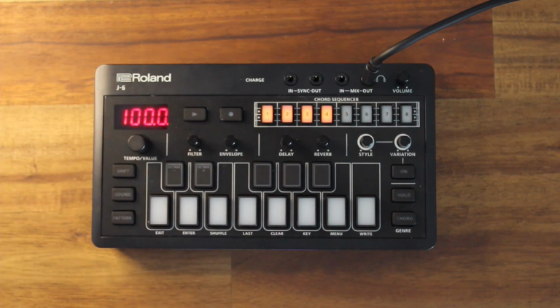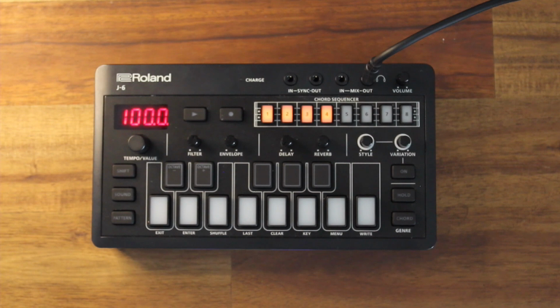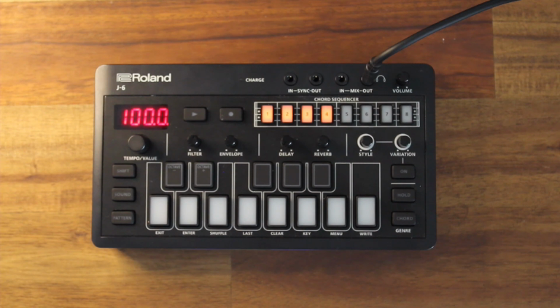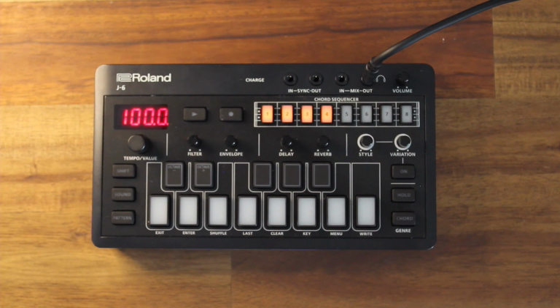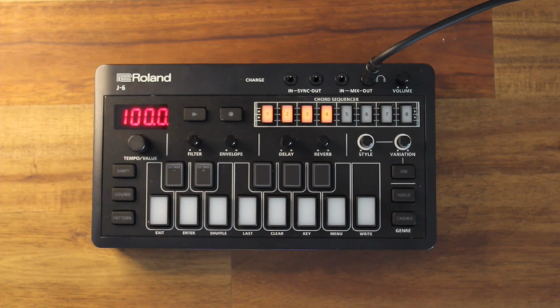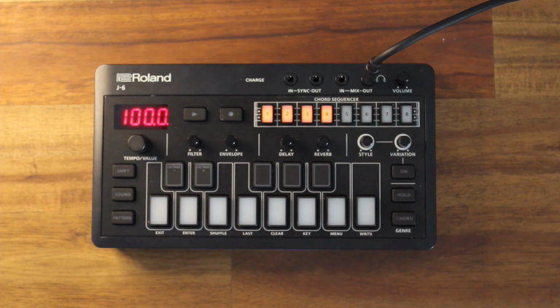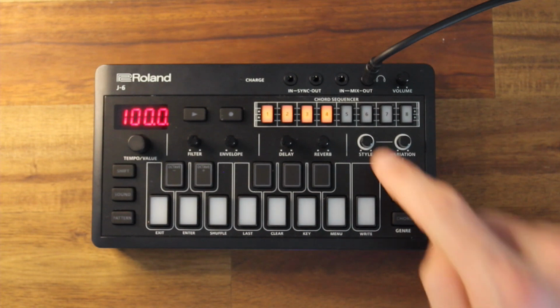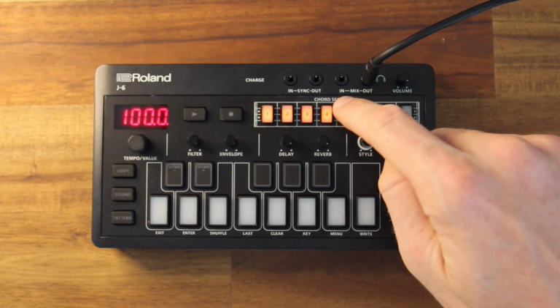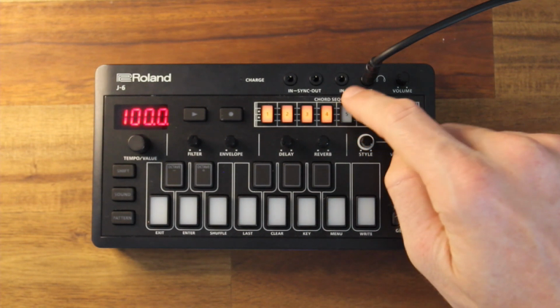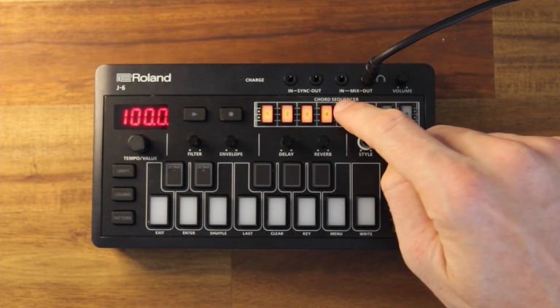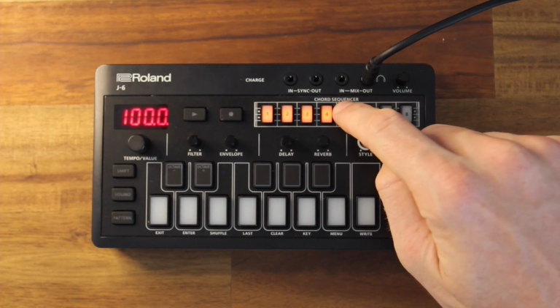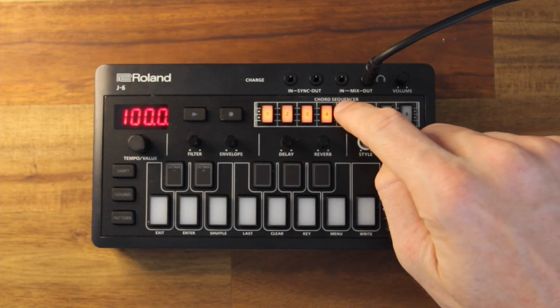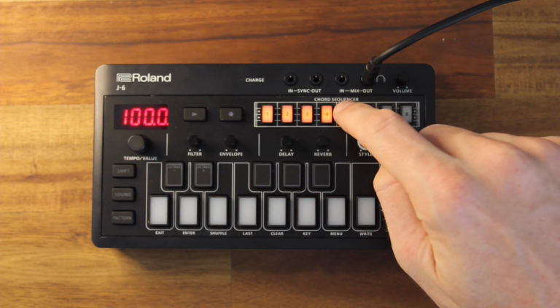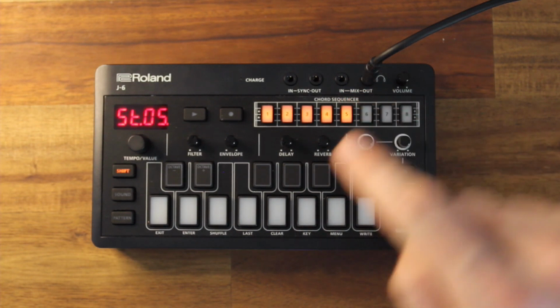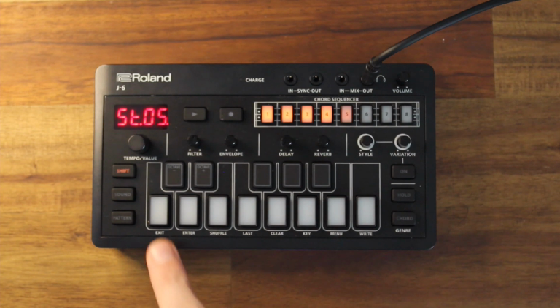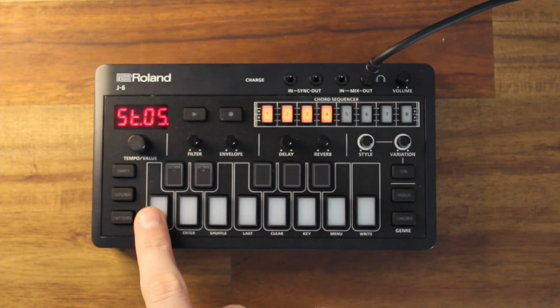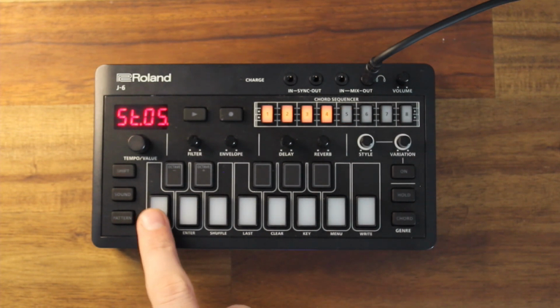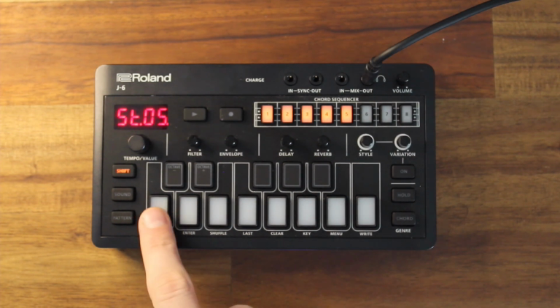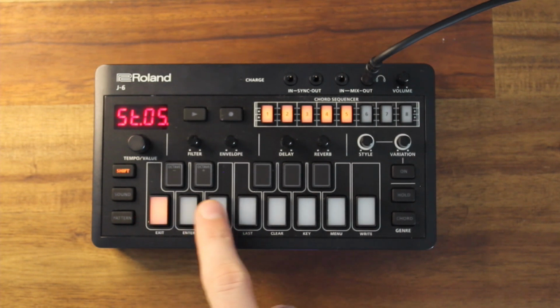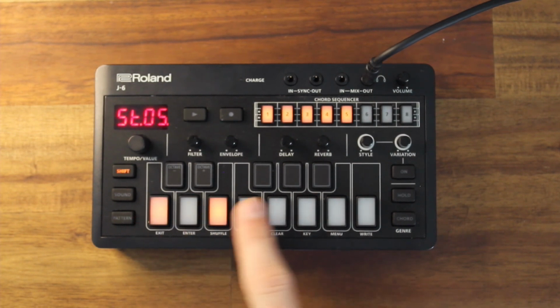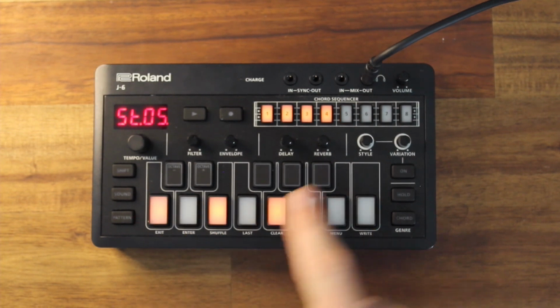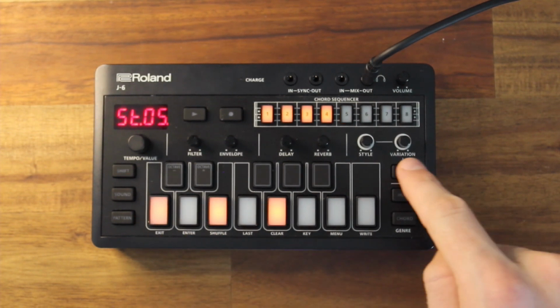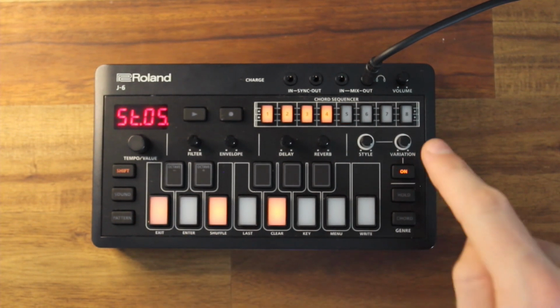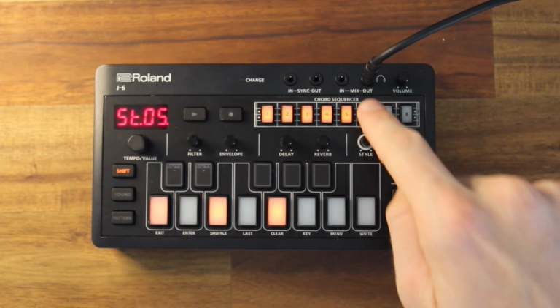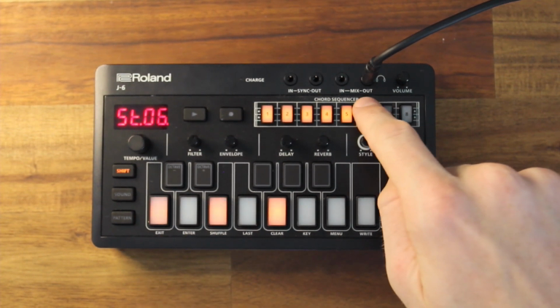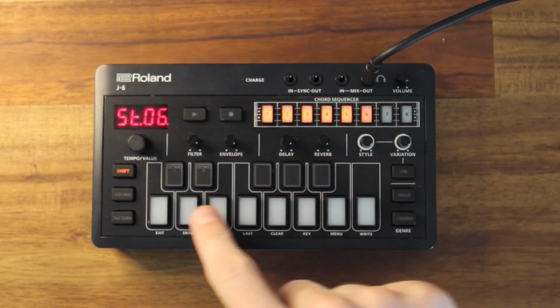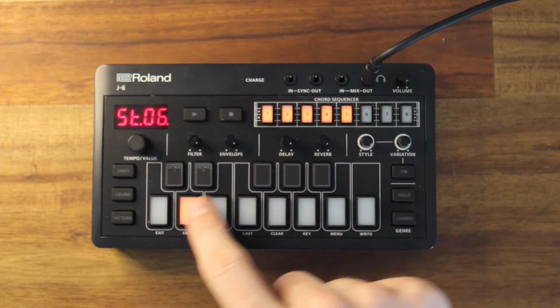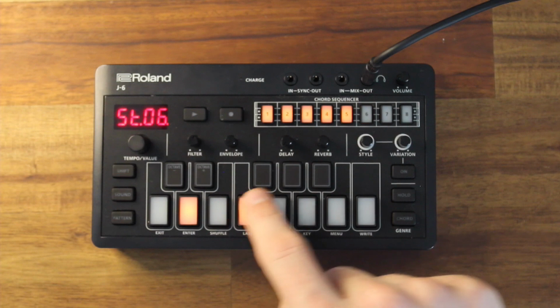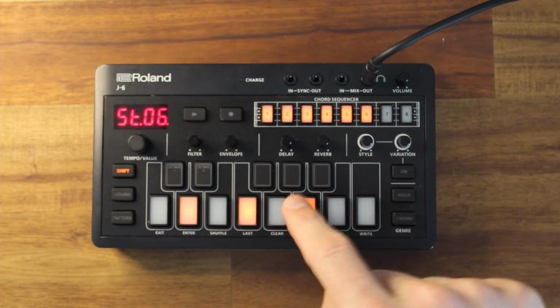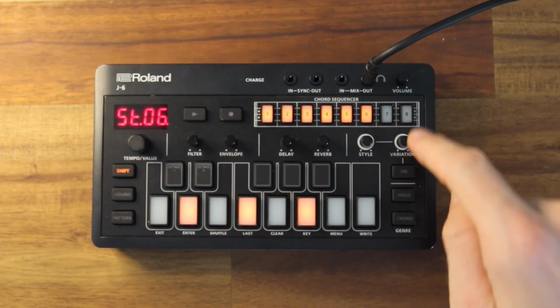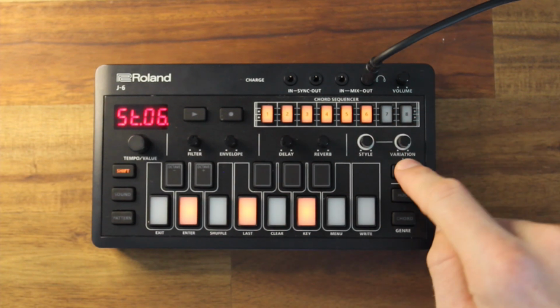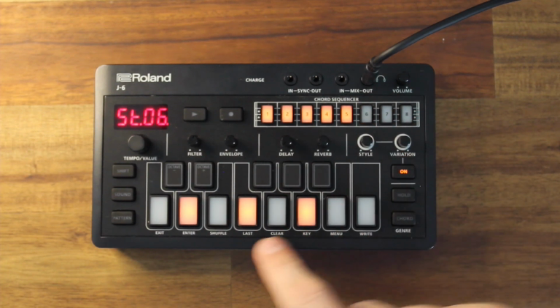I like that, that's sounding pretty good. I'm going to keep going and finish off the 8 steps and let's see what happens. I might just do a bit of a repeat of what I had. And the variation.